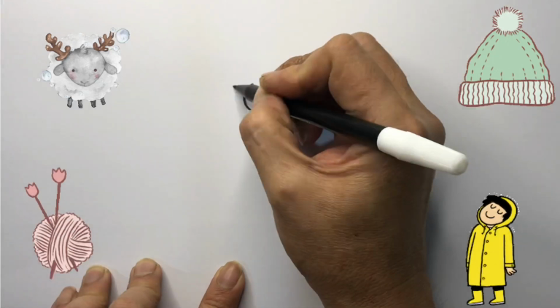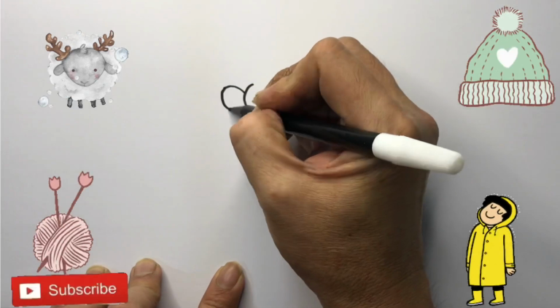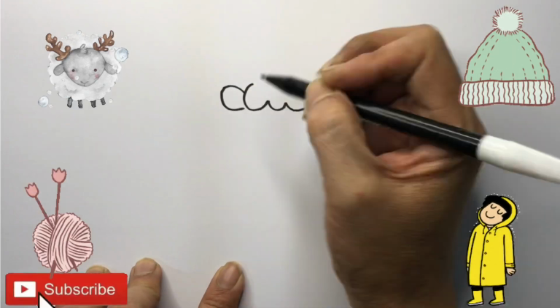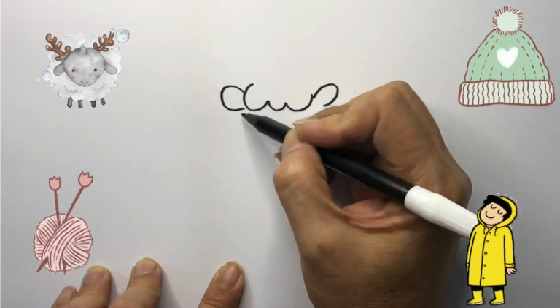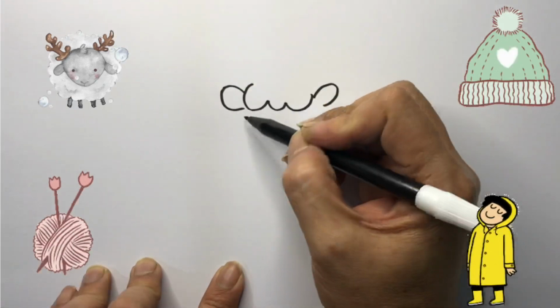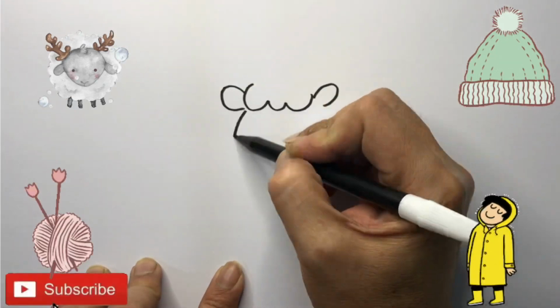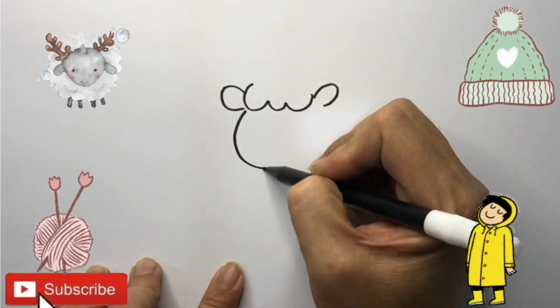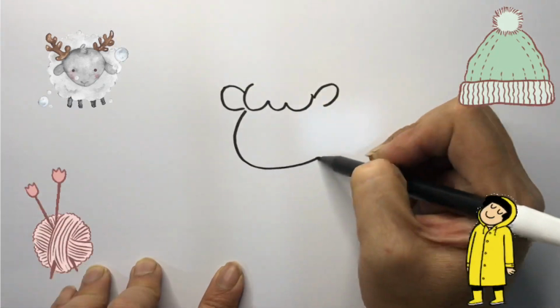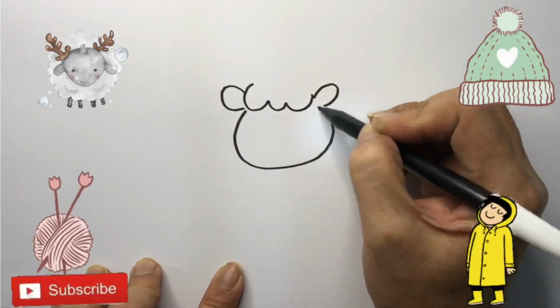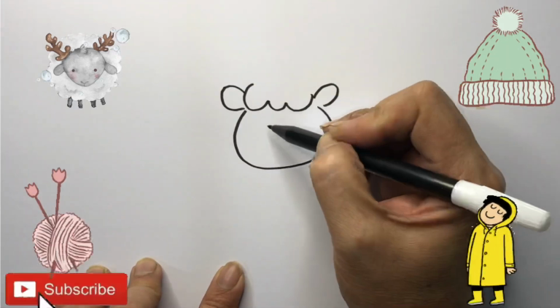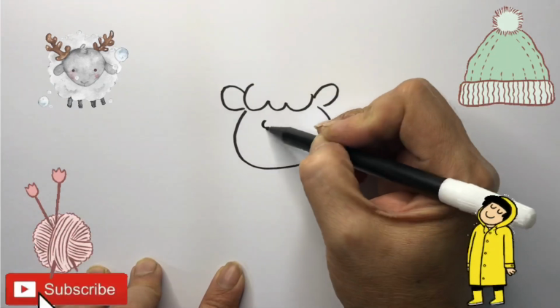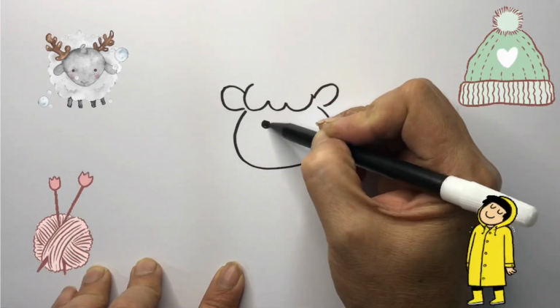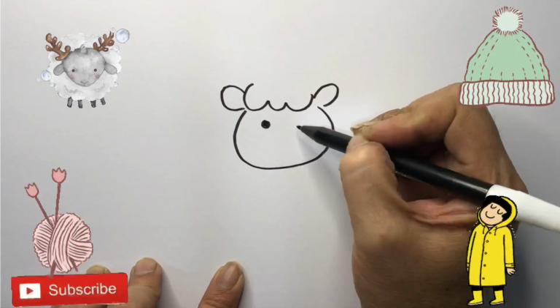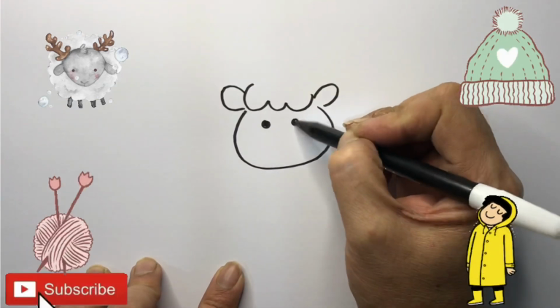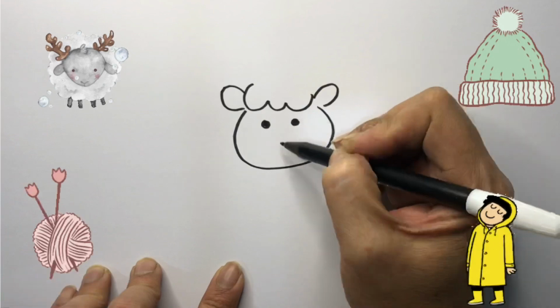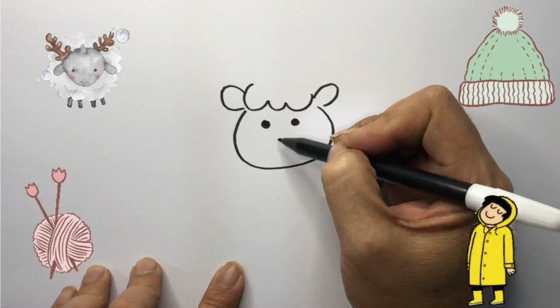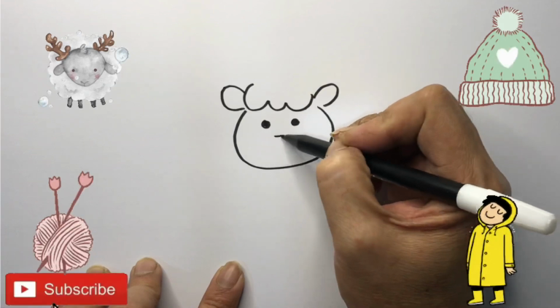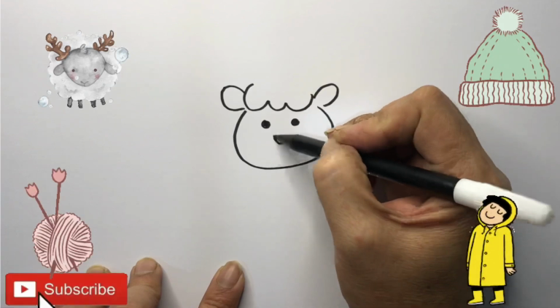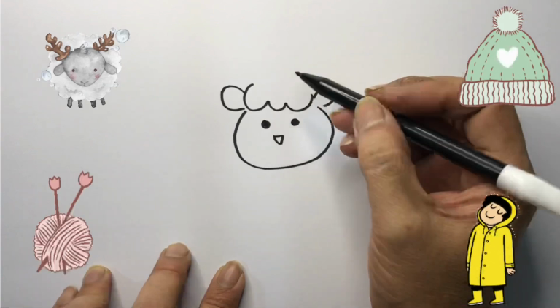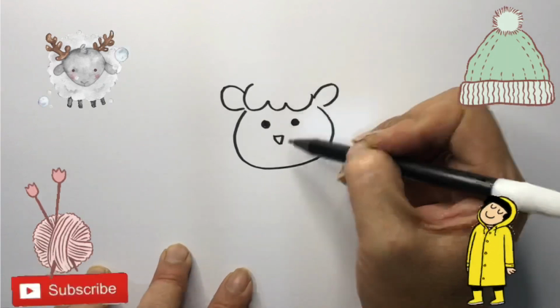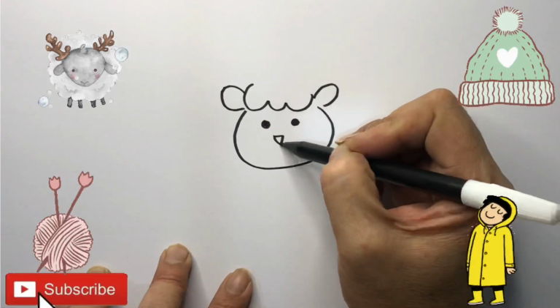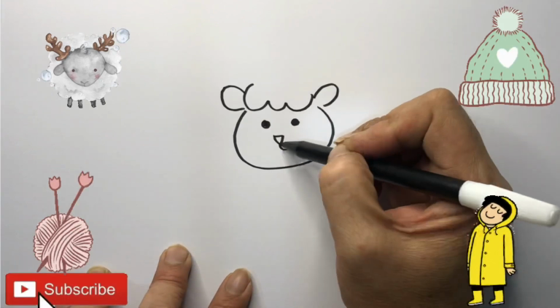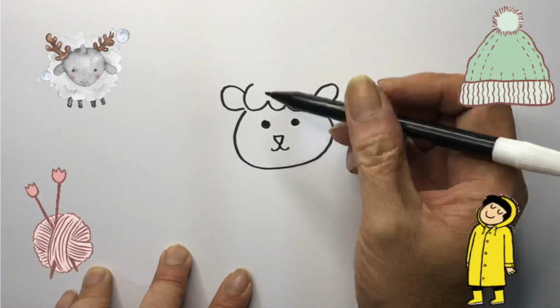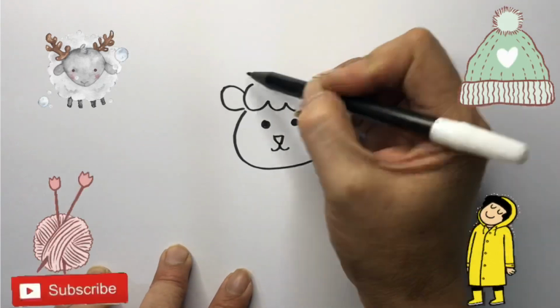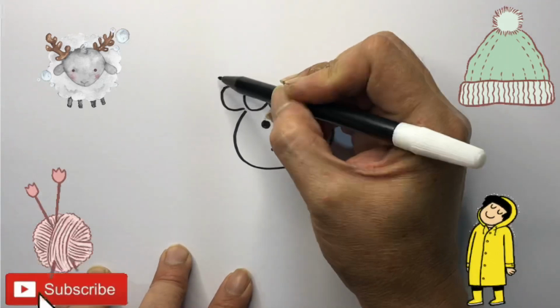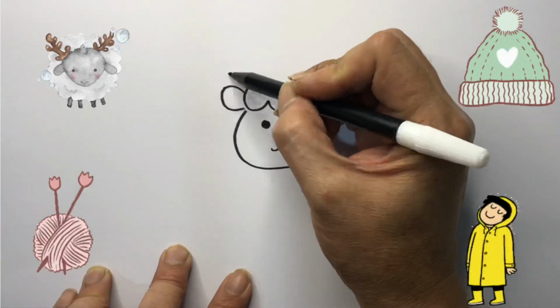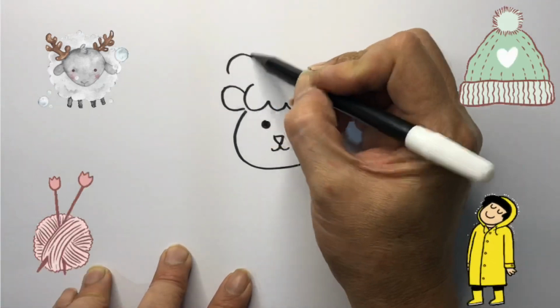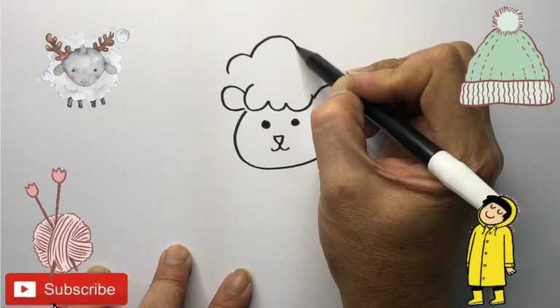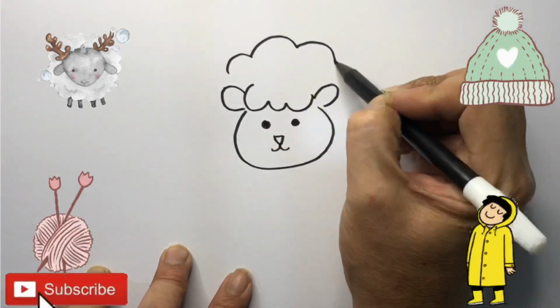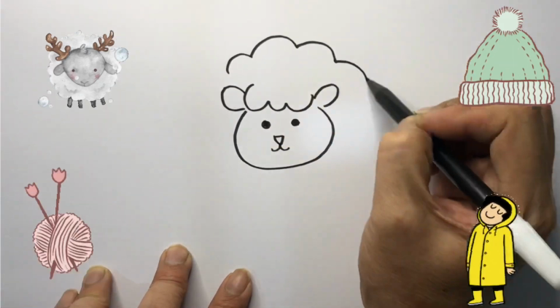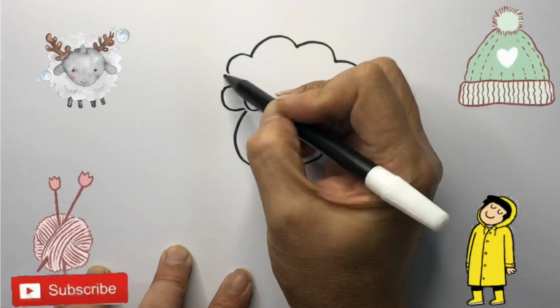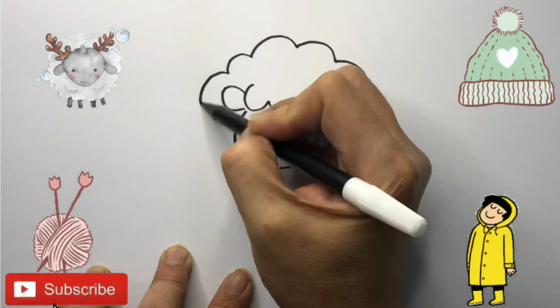Mary had a little lamb, its fleece was white as snow.